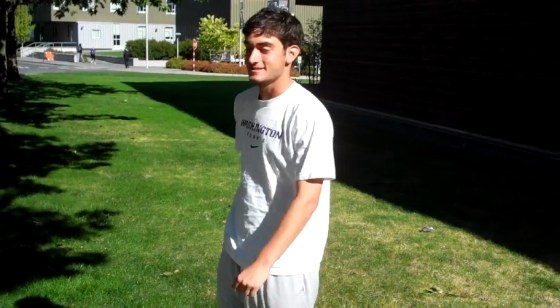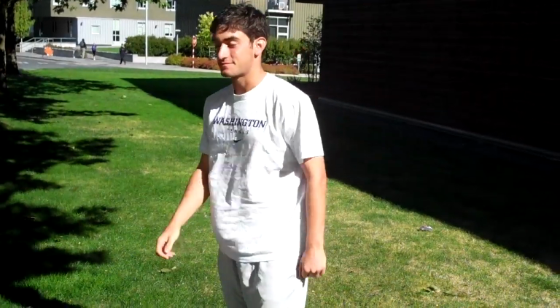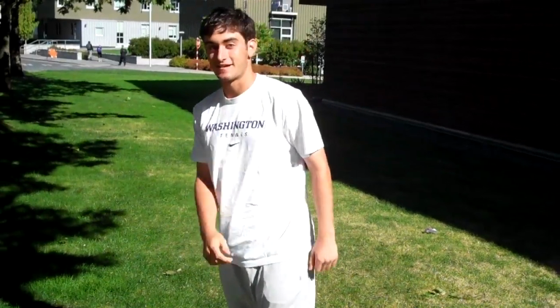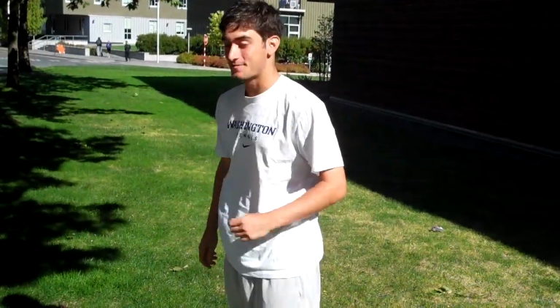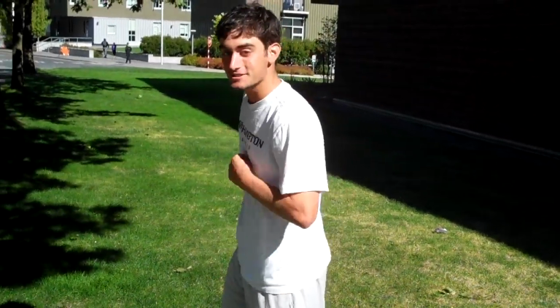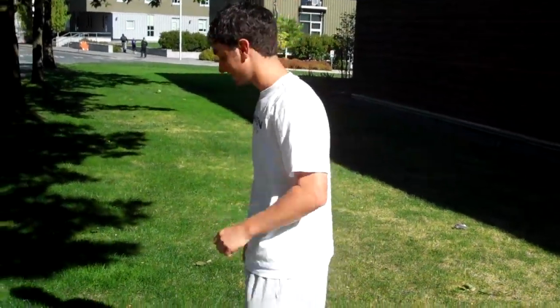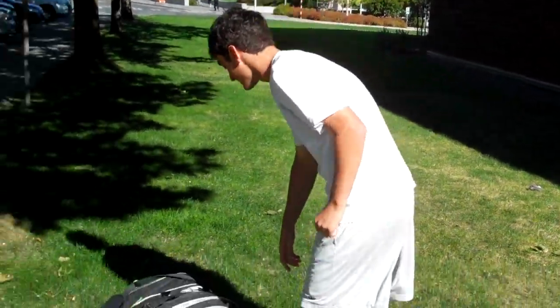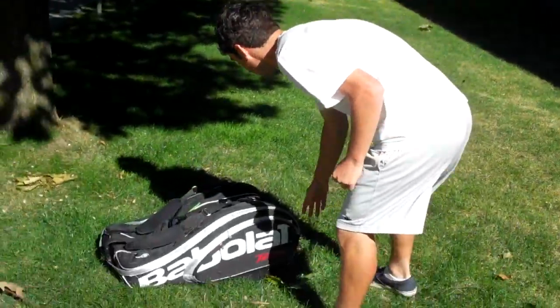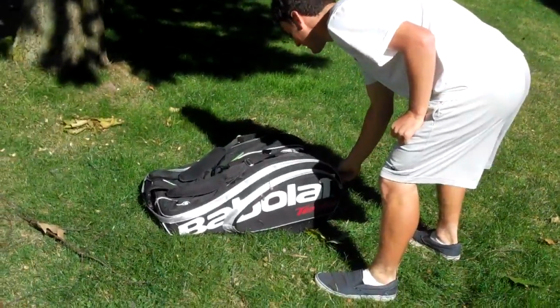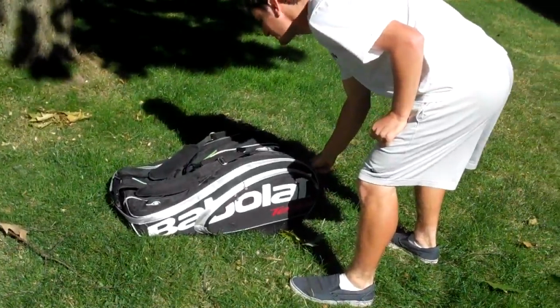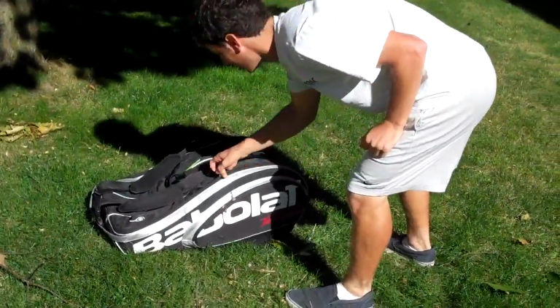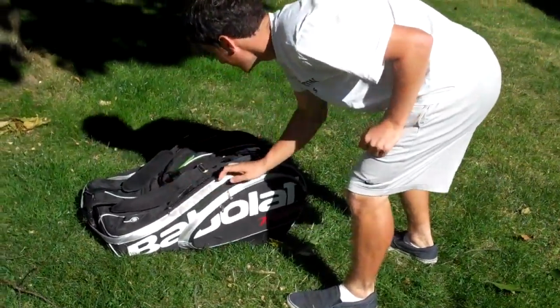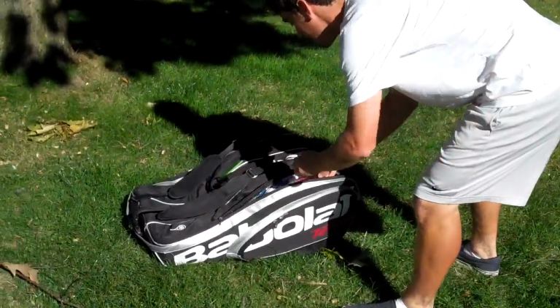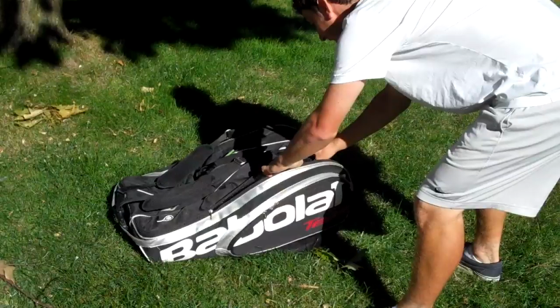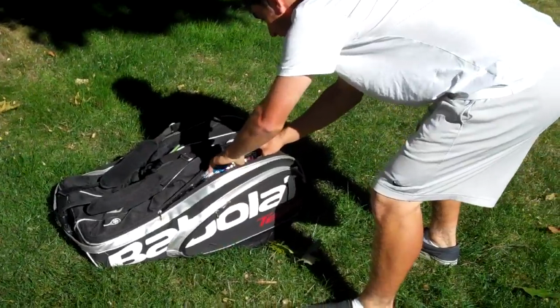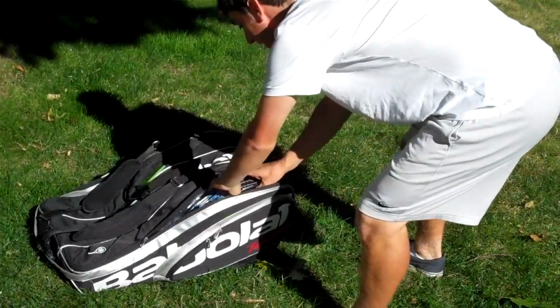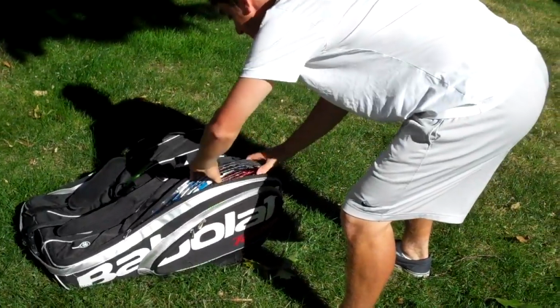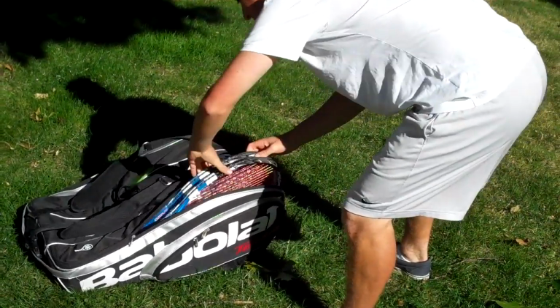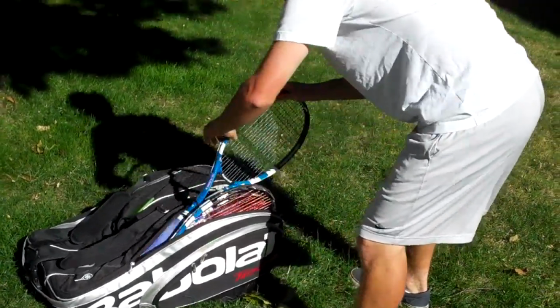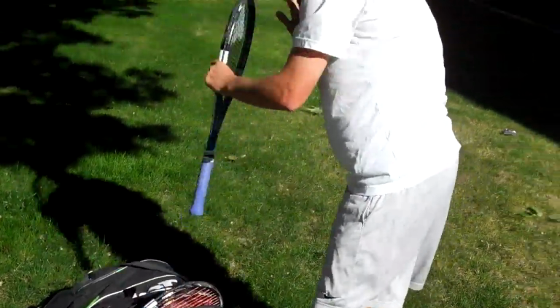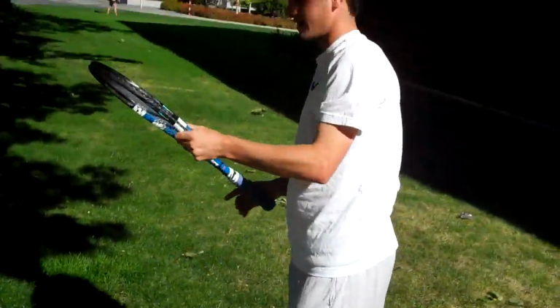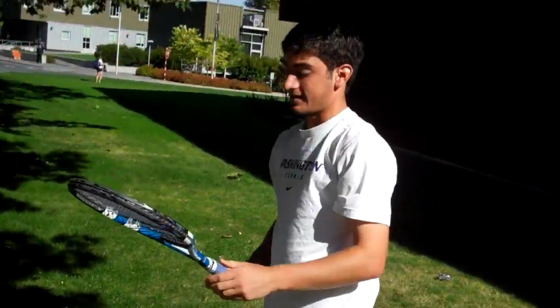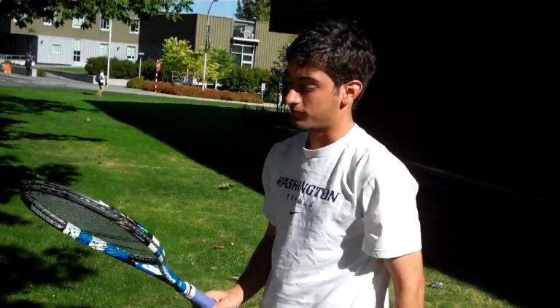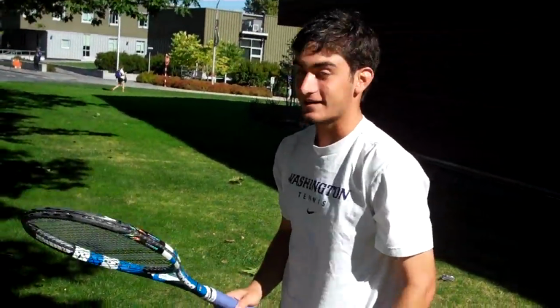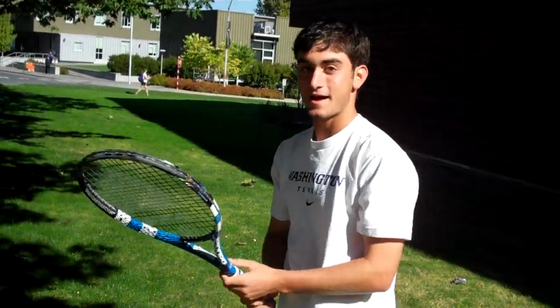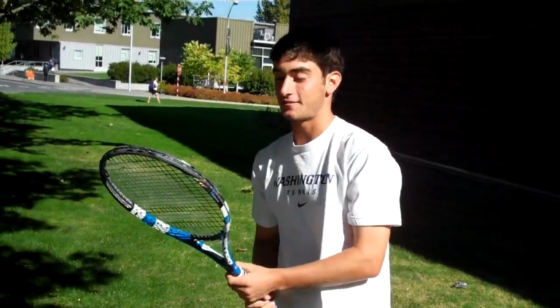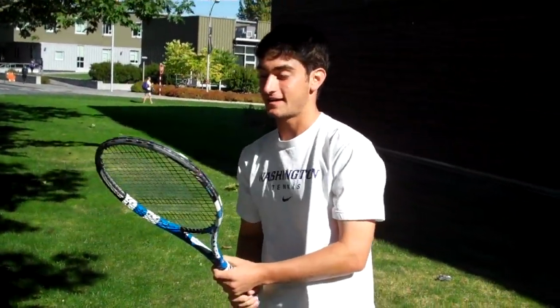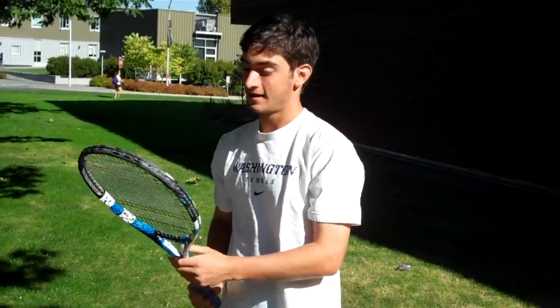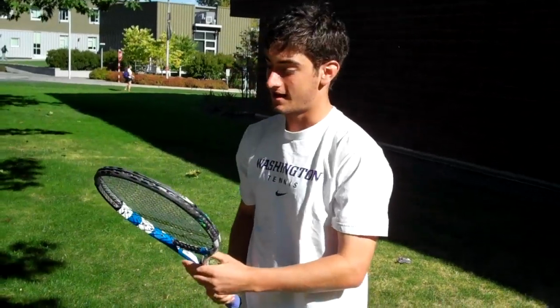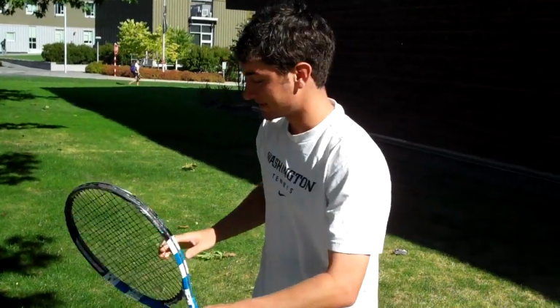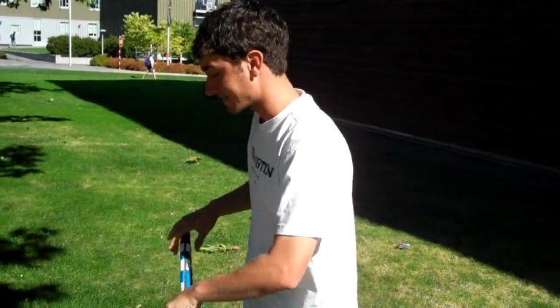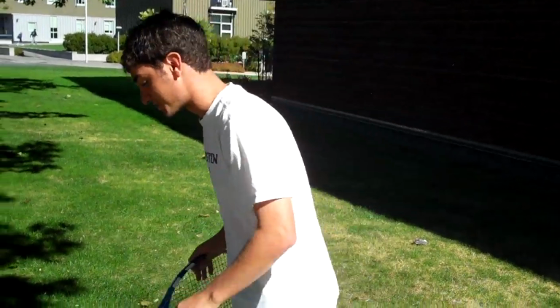This is Vic Kamasar and this is my bag check. First of all, I've got three rackets here — the Roddick Babolat Racket, extended version.